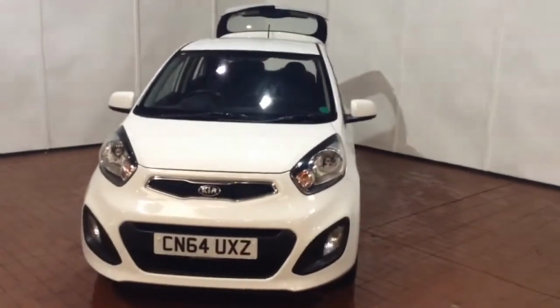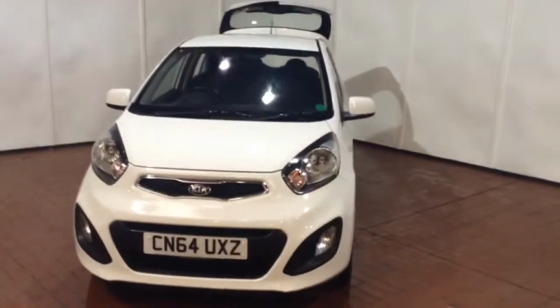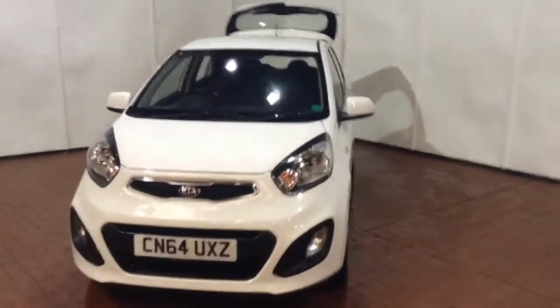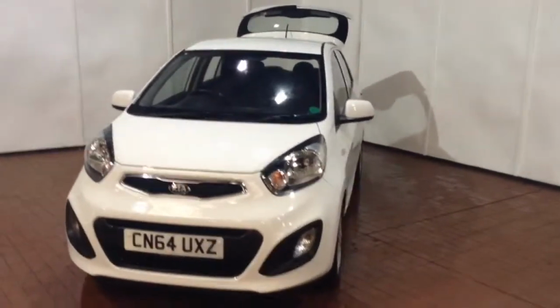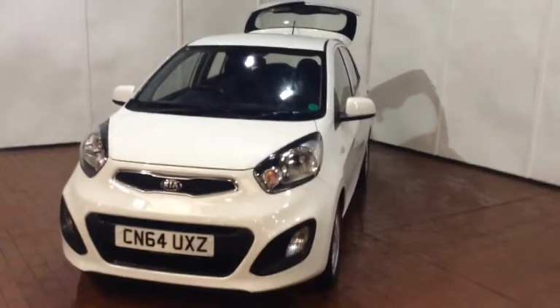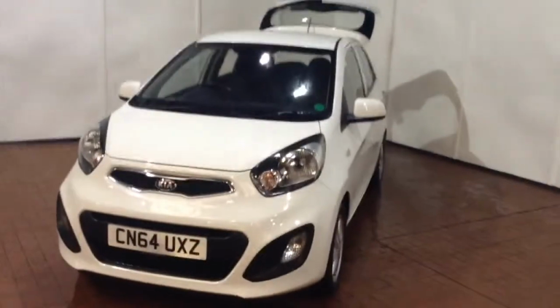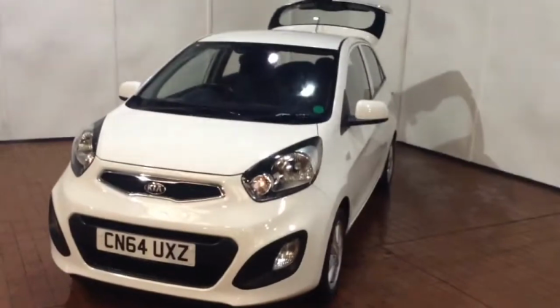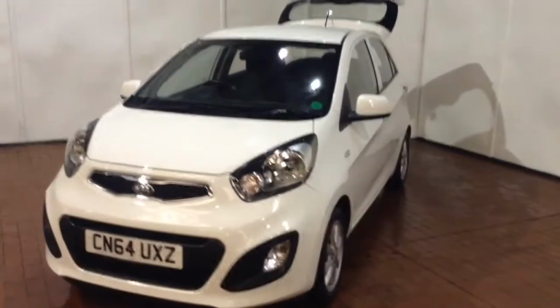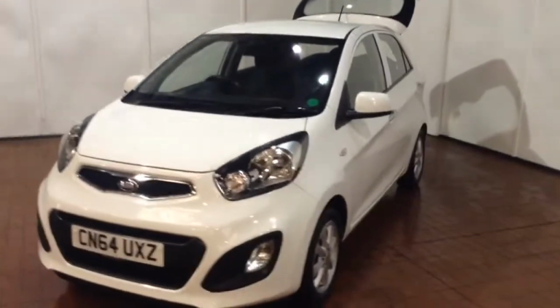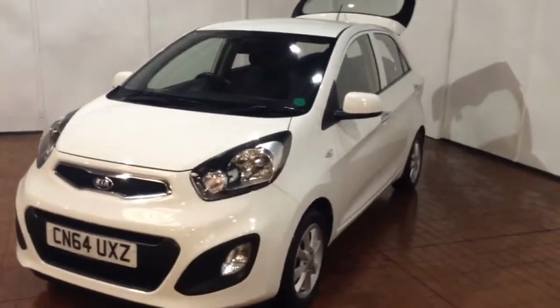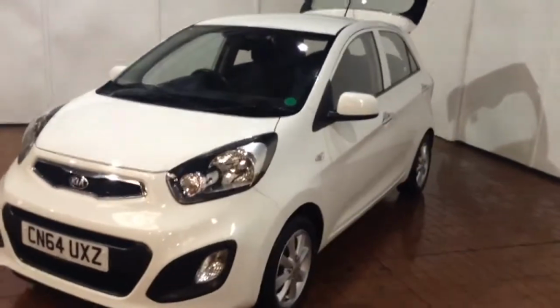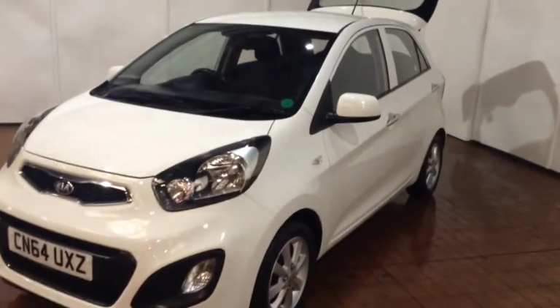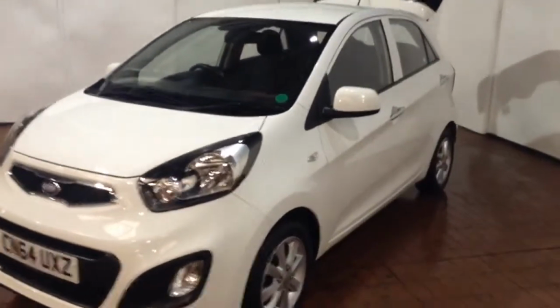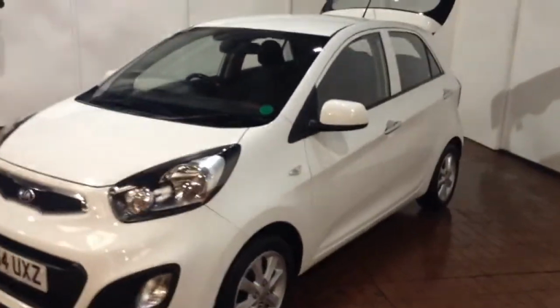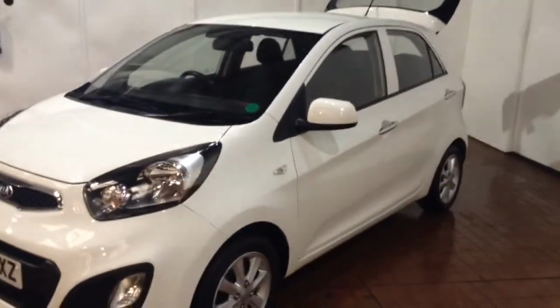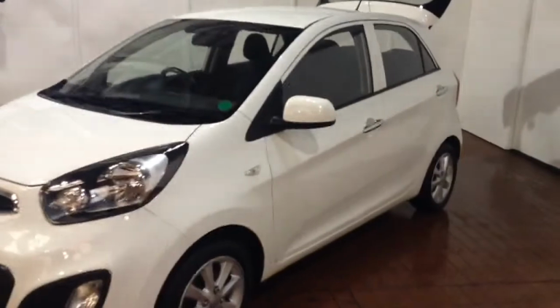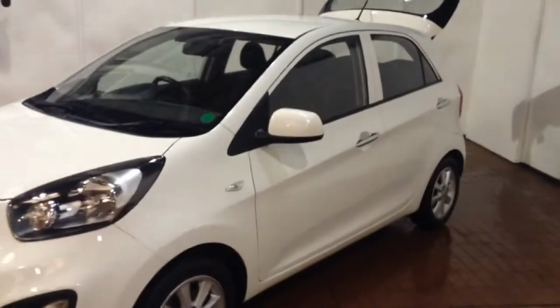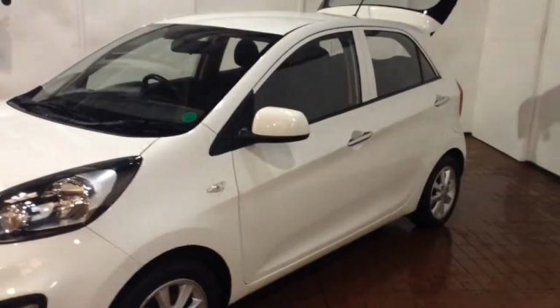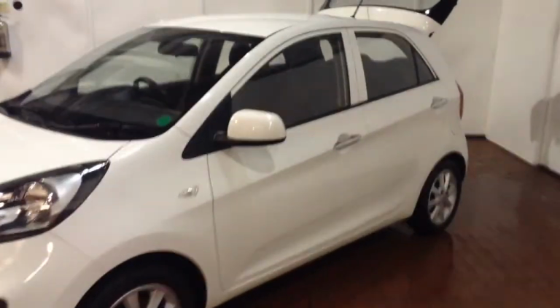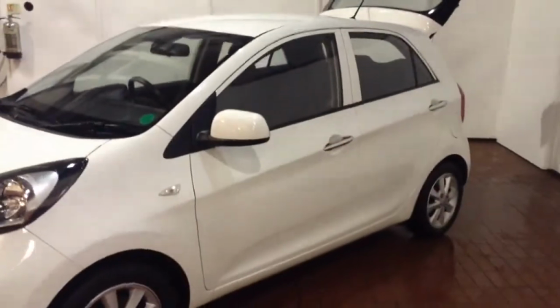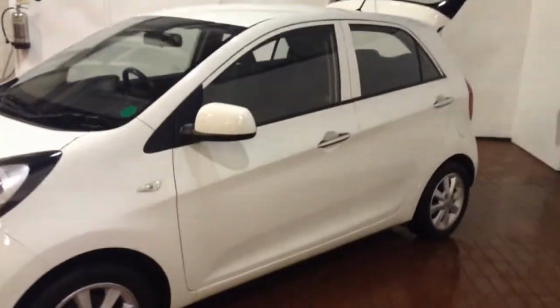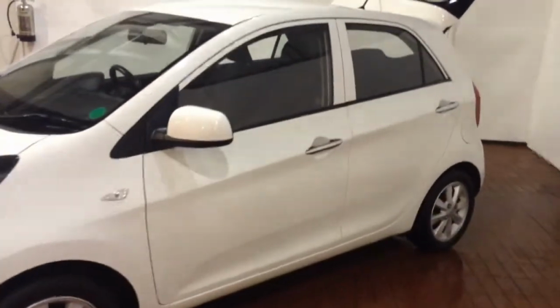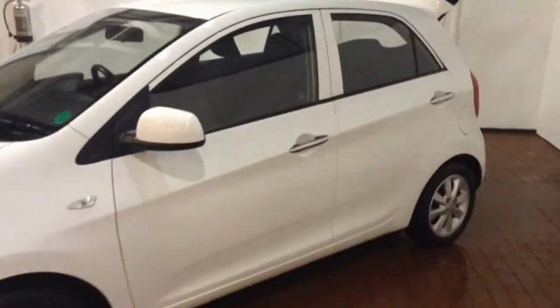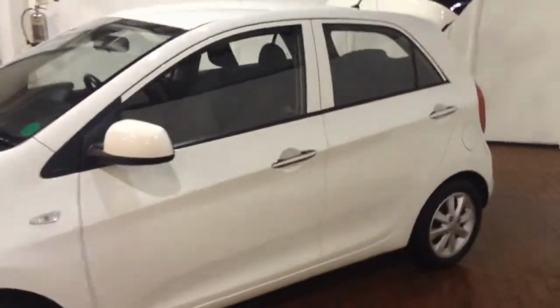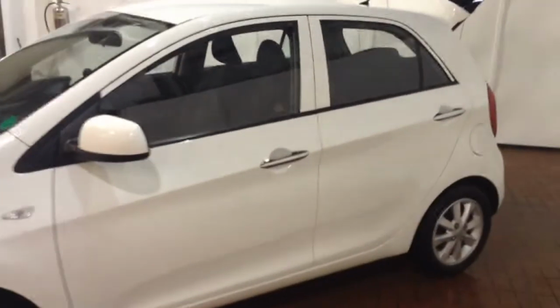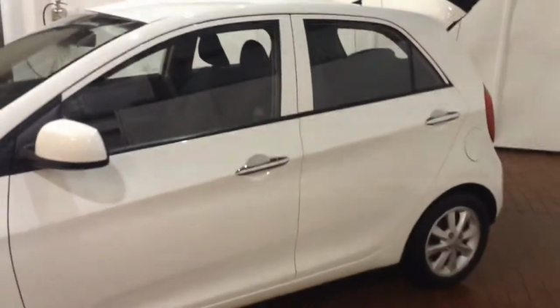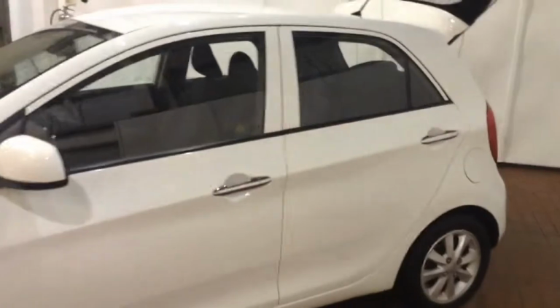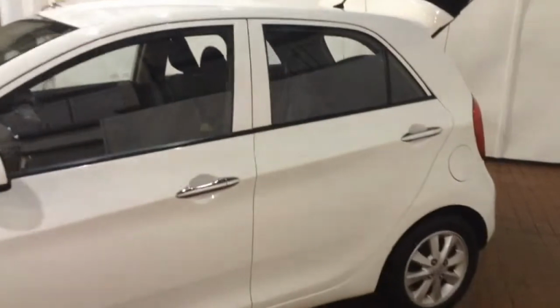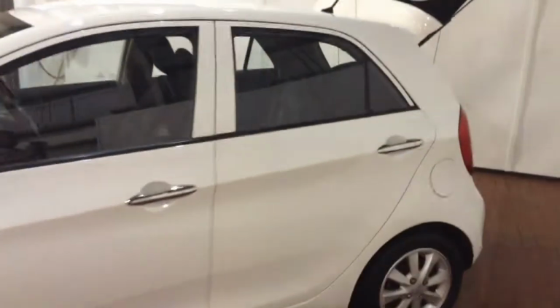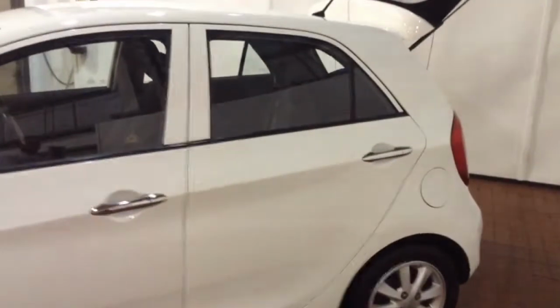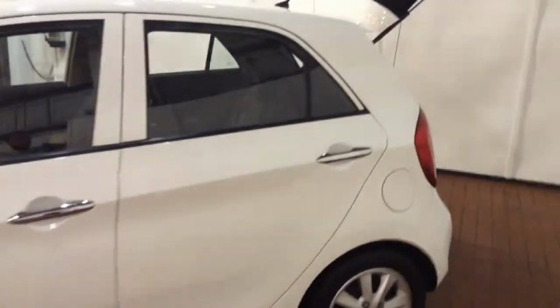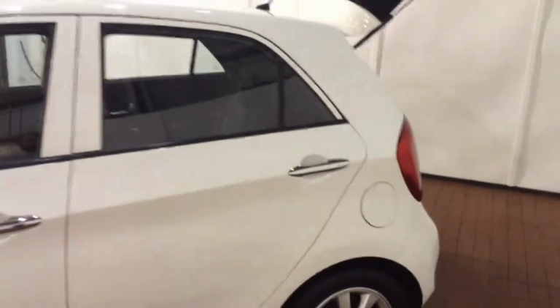This vehicle comes fitted with a 1.0L petrol engine and a 5-speed manual gearbox. First registered in 2014 on a 64 plate, it has one previous owner and comes finished in white. It returns 67.1 miles per gallon and falls into tax band A.